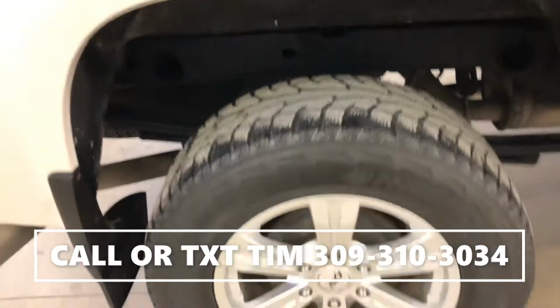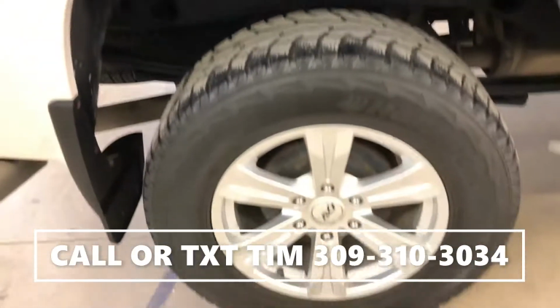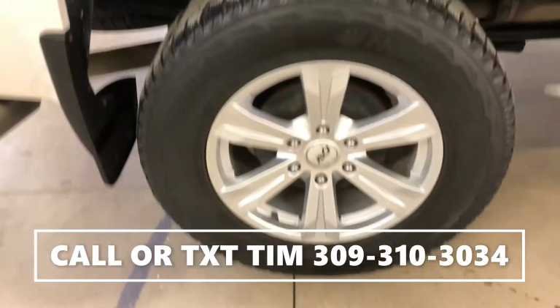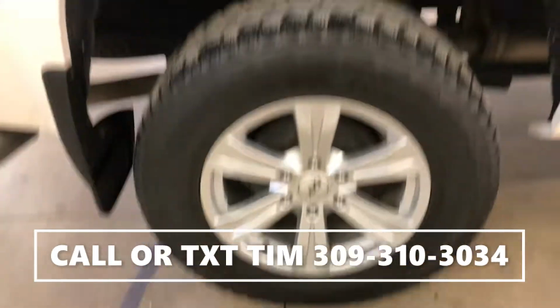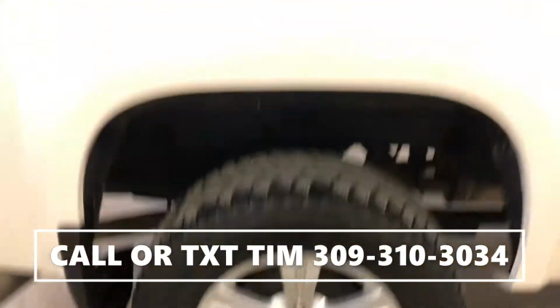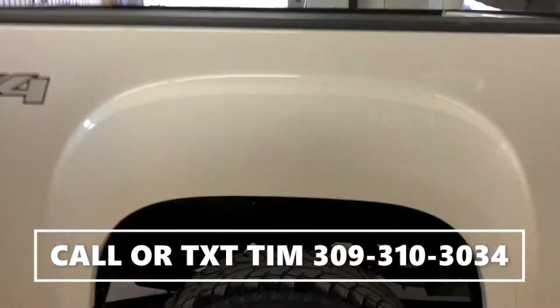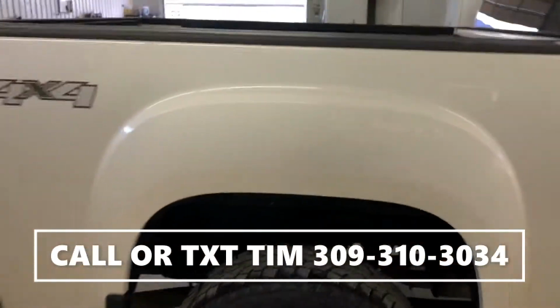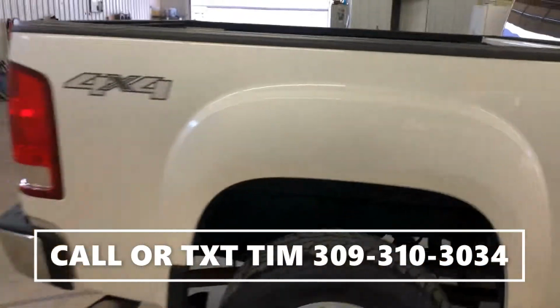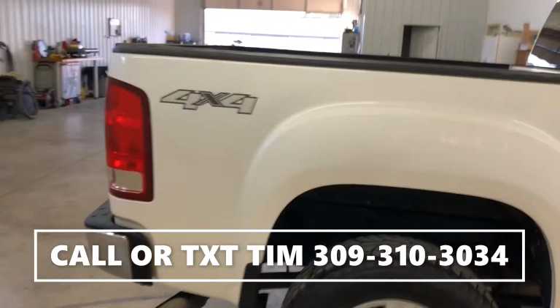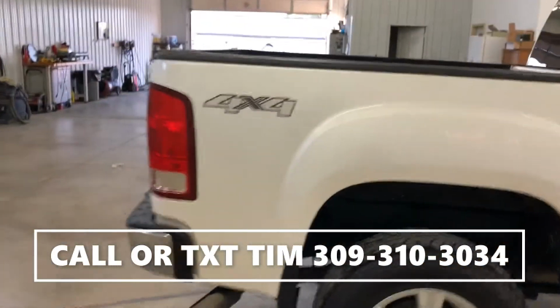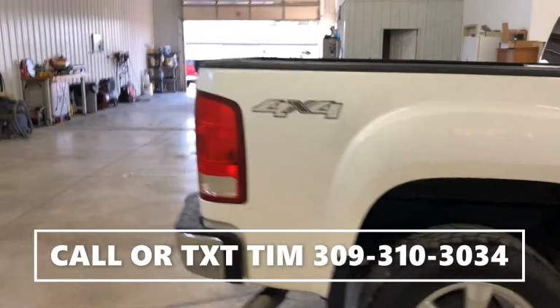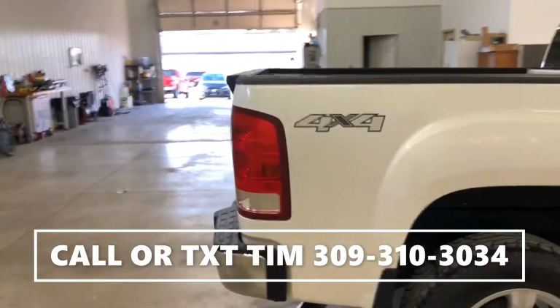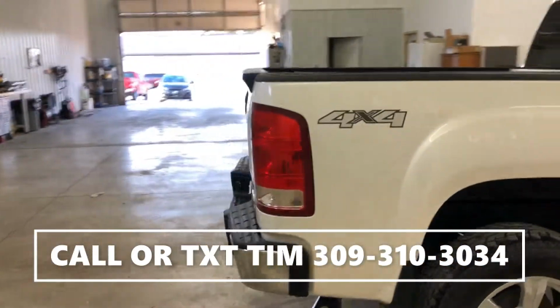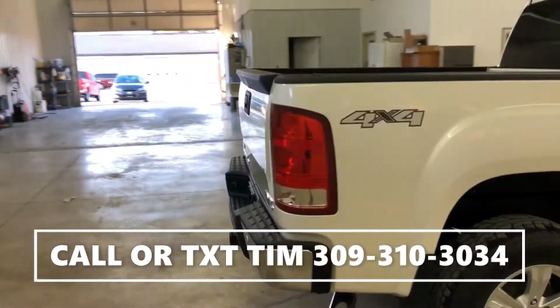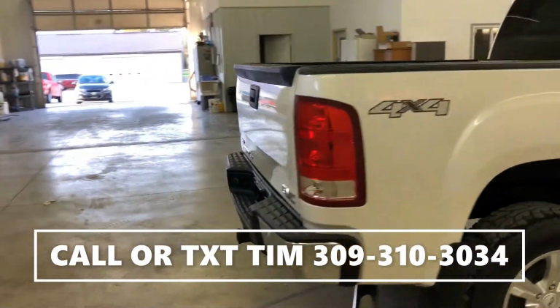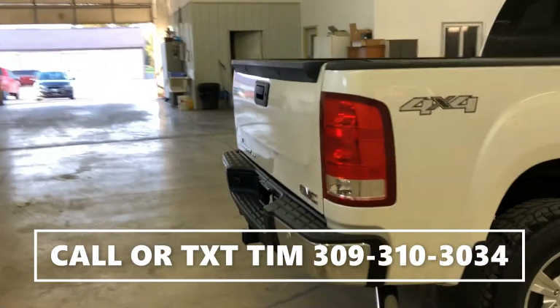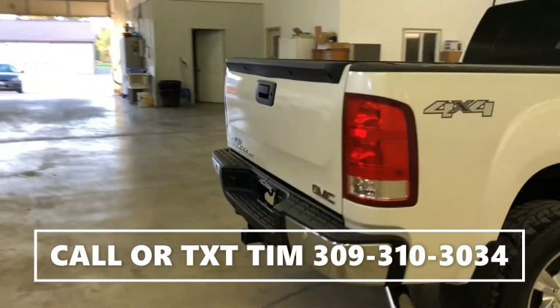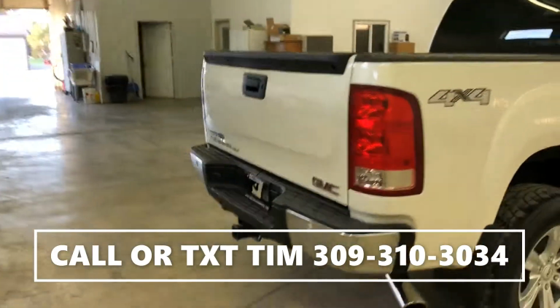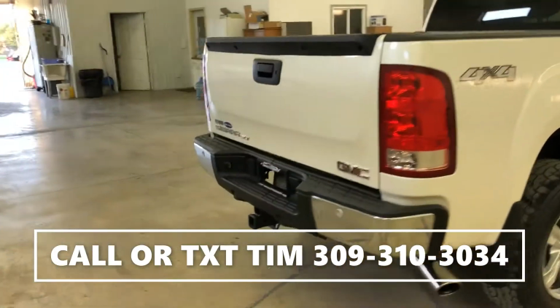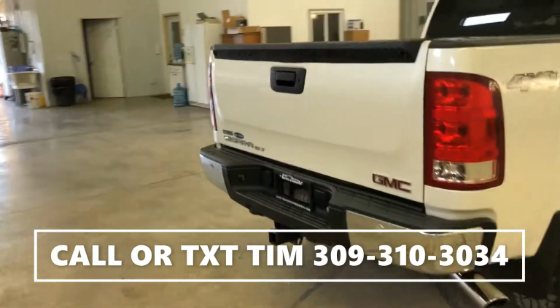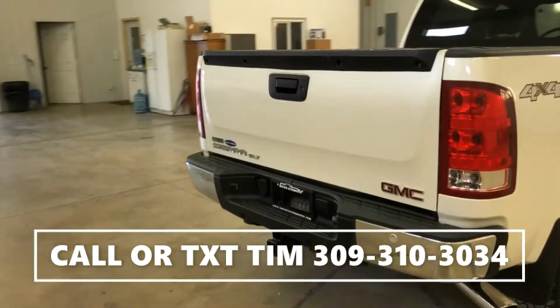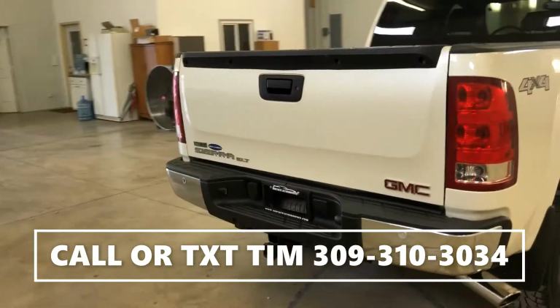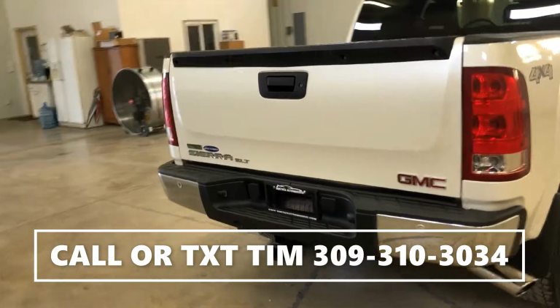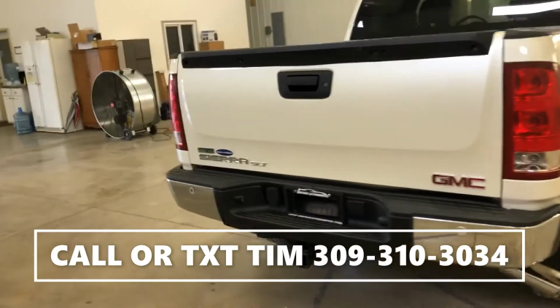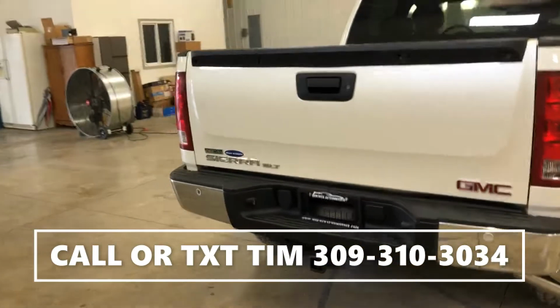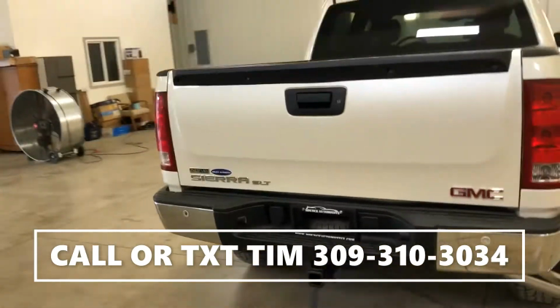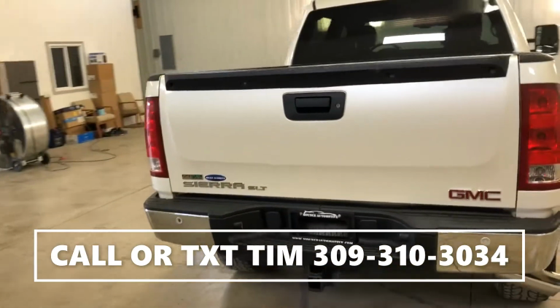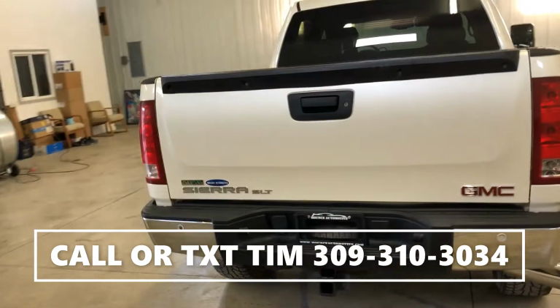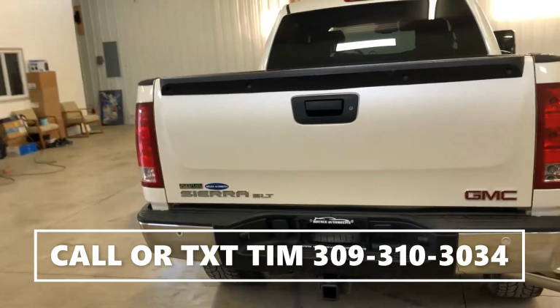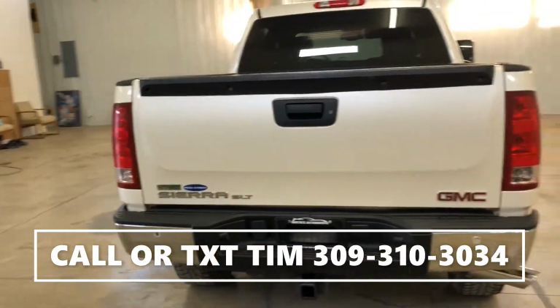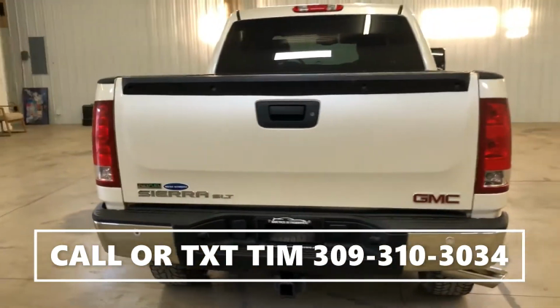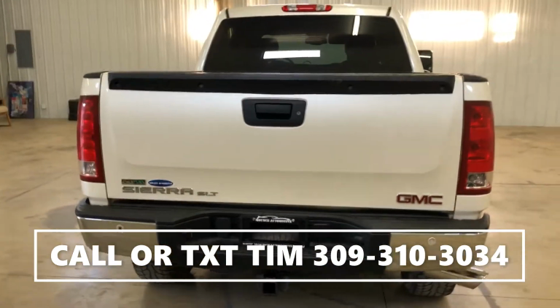Another shot of your rims and tires. Of course this truck does have a tow package. You're also gonna have backup sensors on this truck as well.